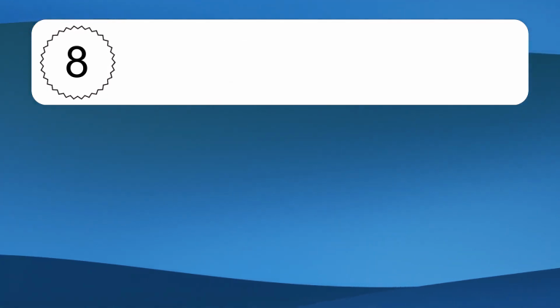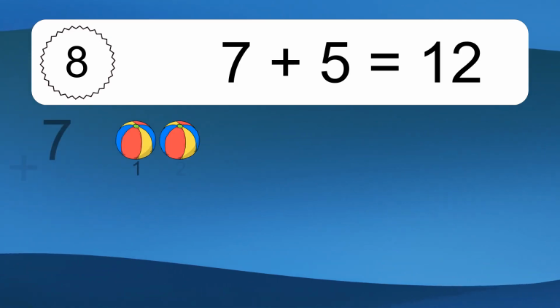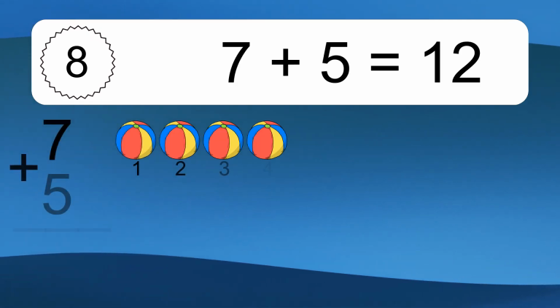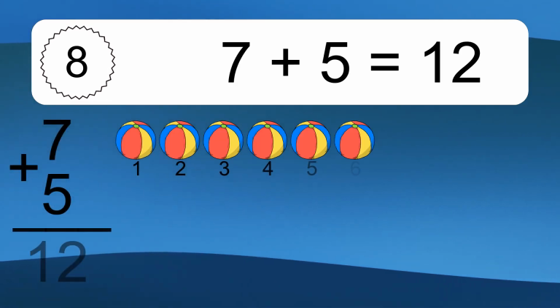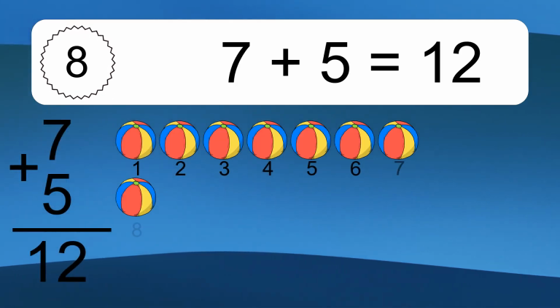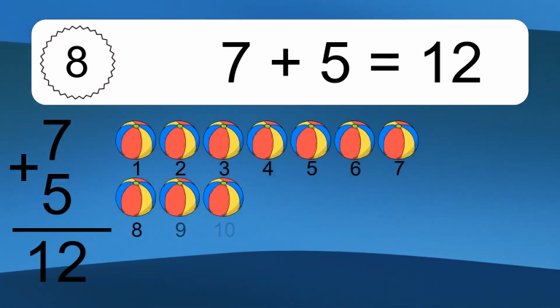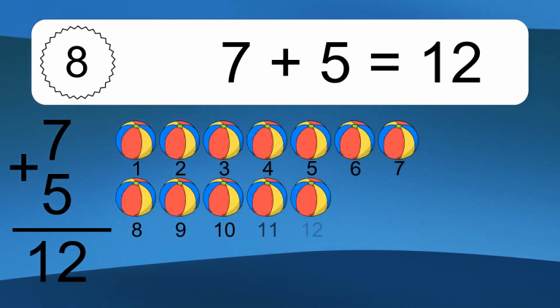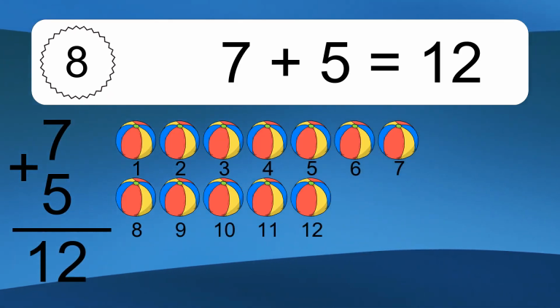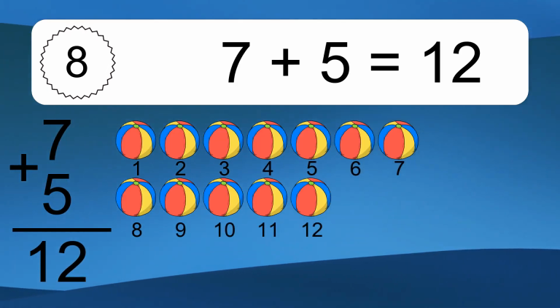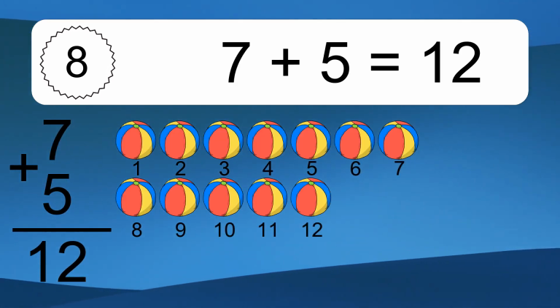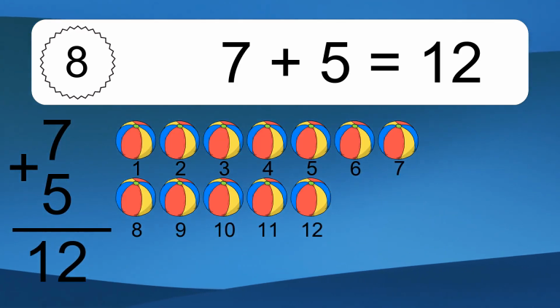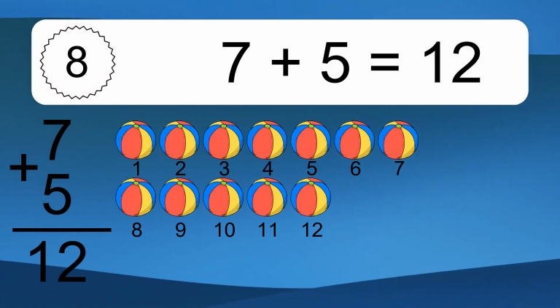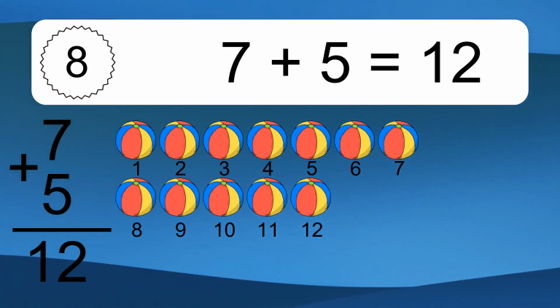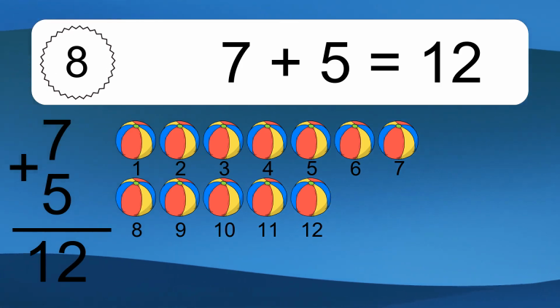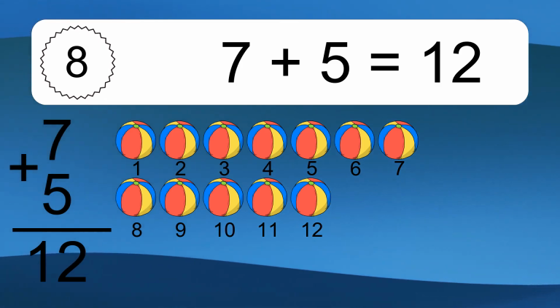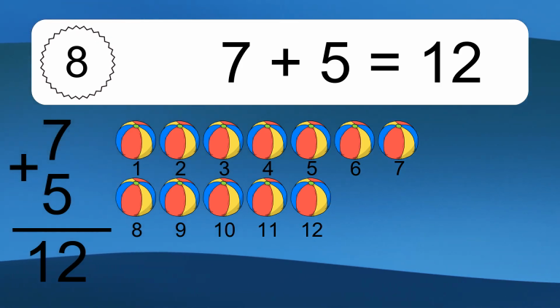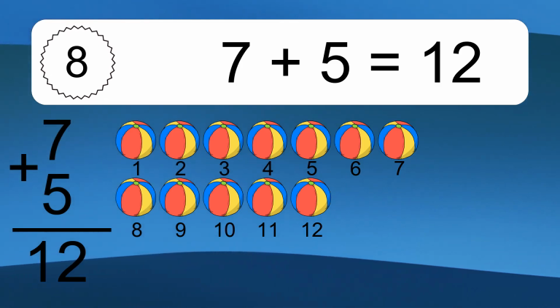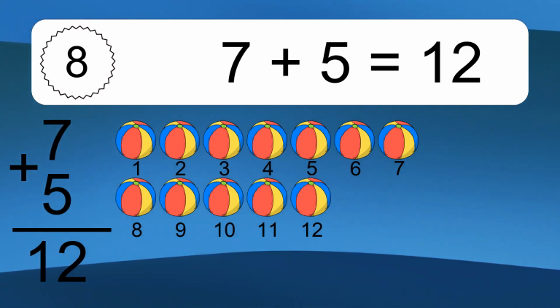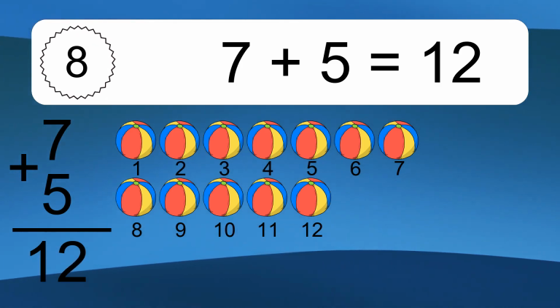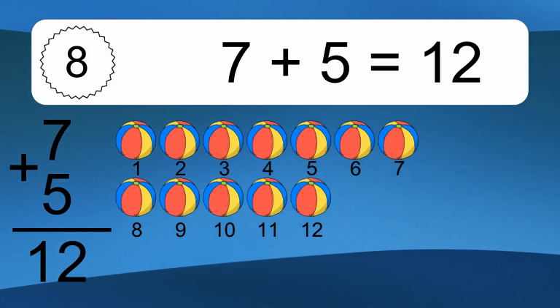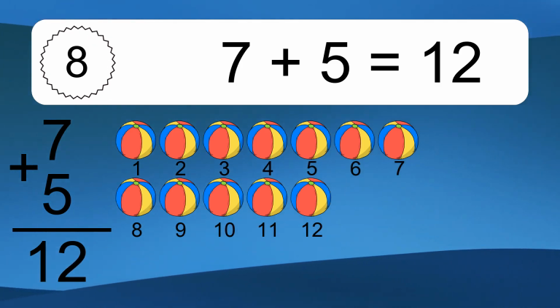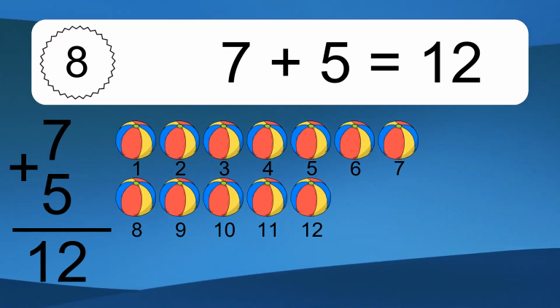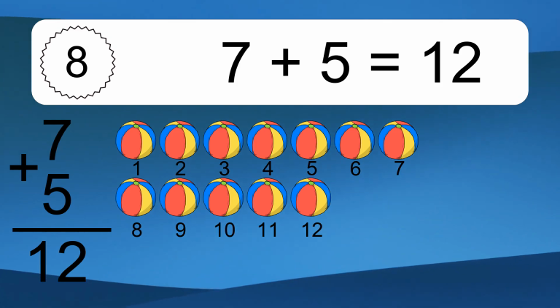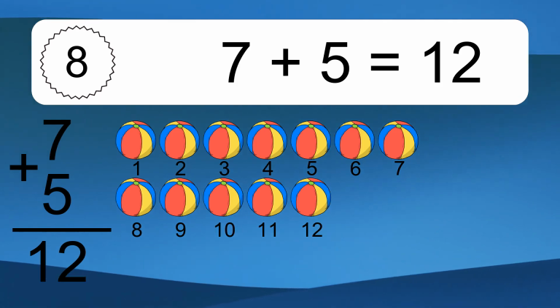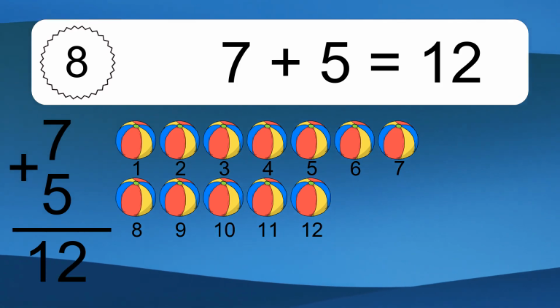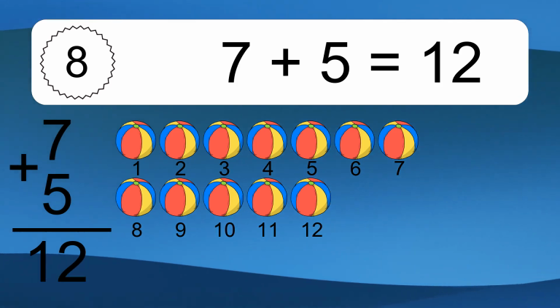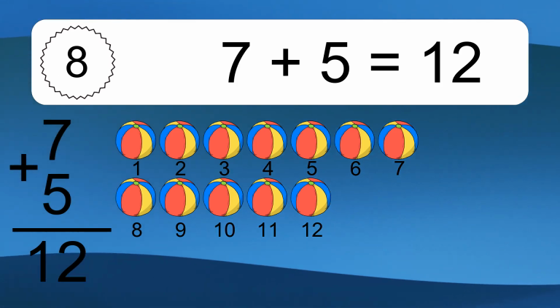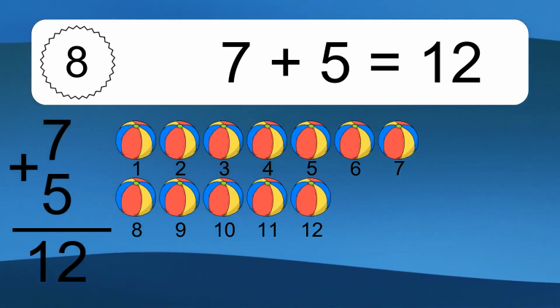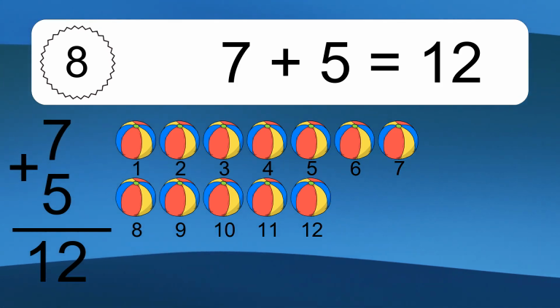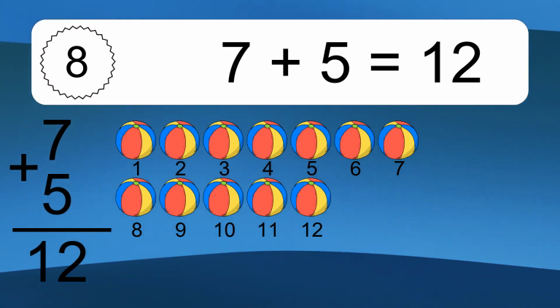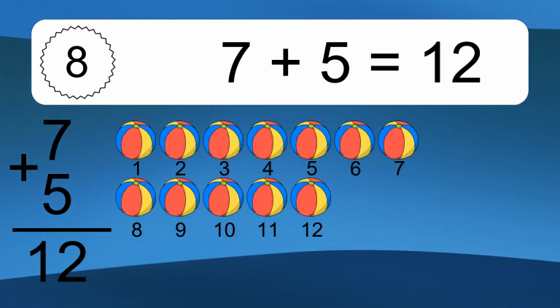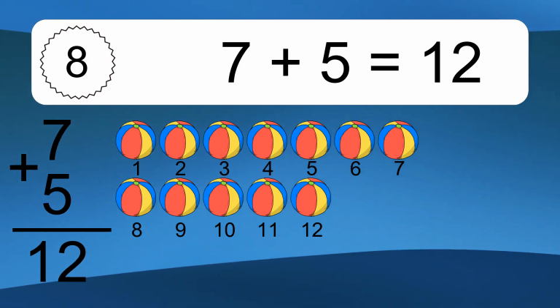3 plus 5 equals what? 7 plus 5 equals 12. Let's count it. 1, 2, 3, 4, 5, 6, 7, 8, 9, 10, 11, 12.